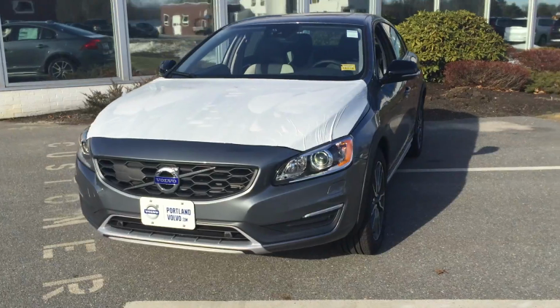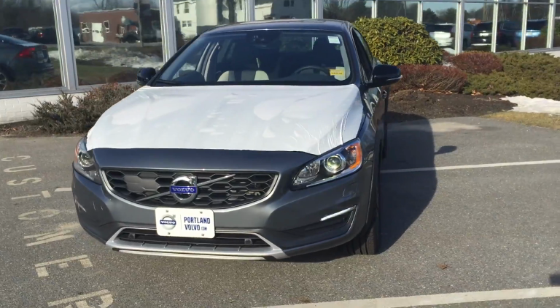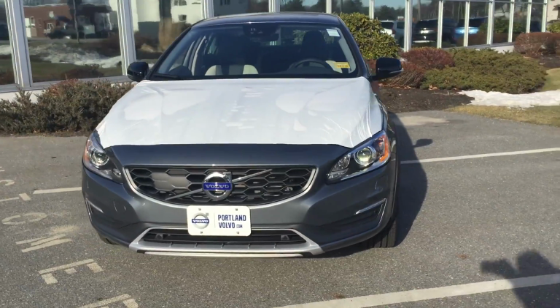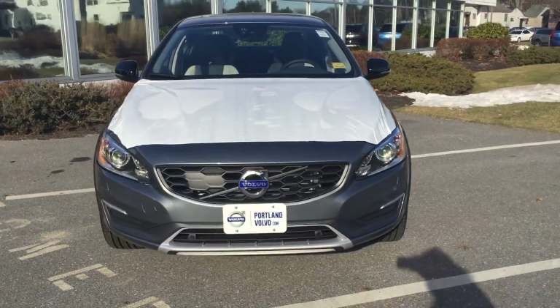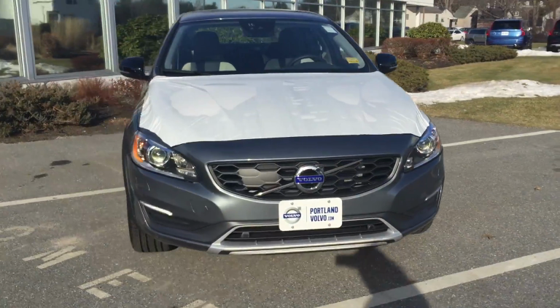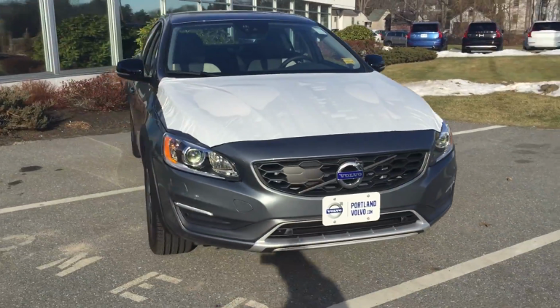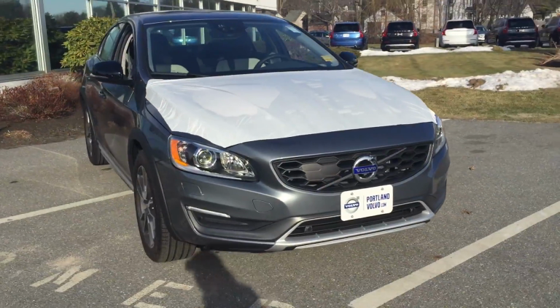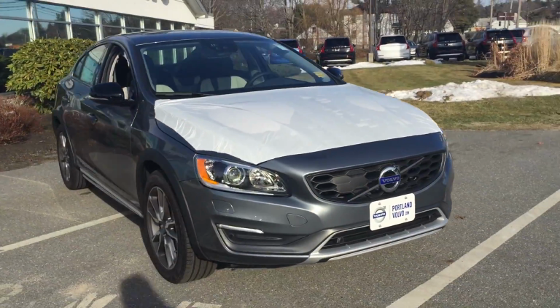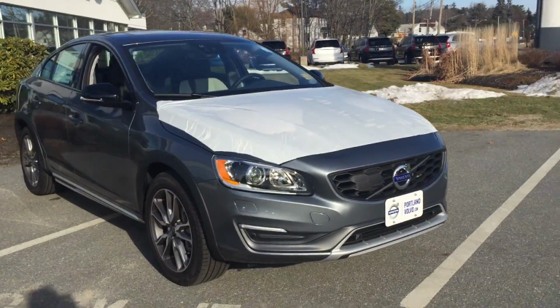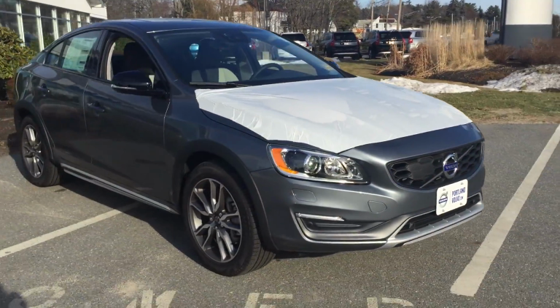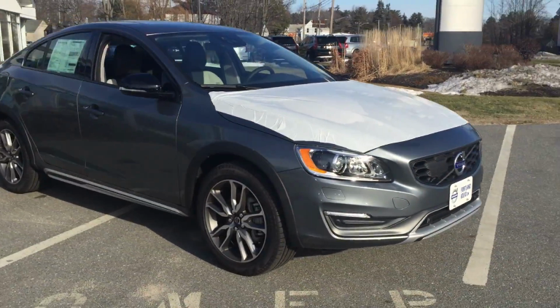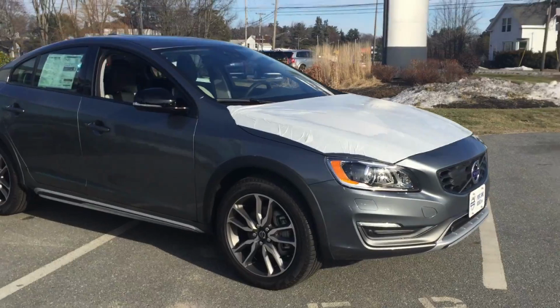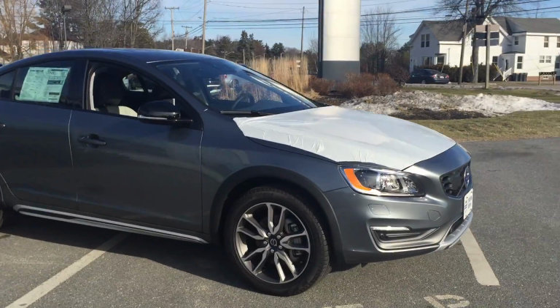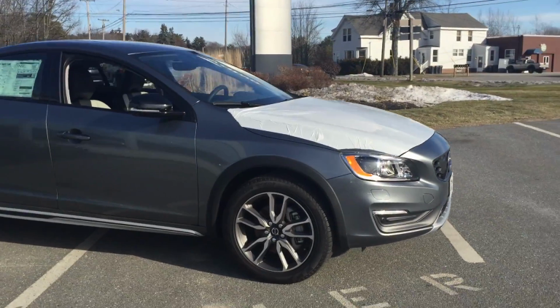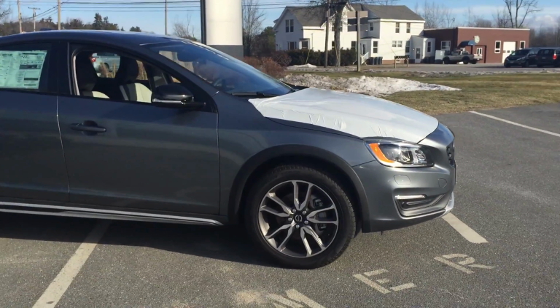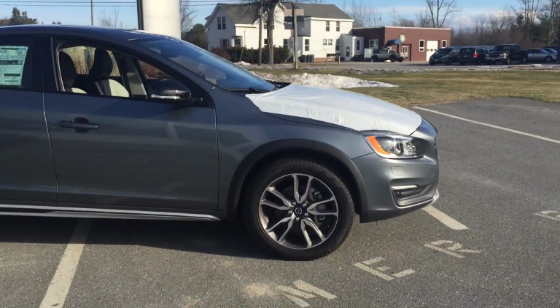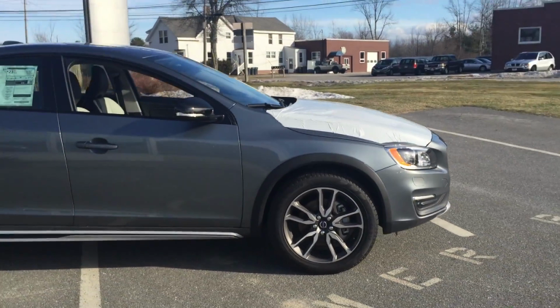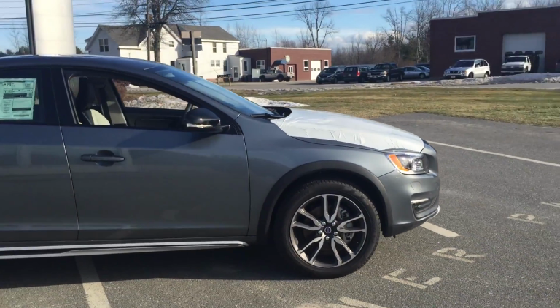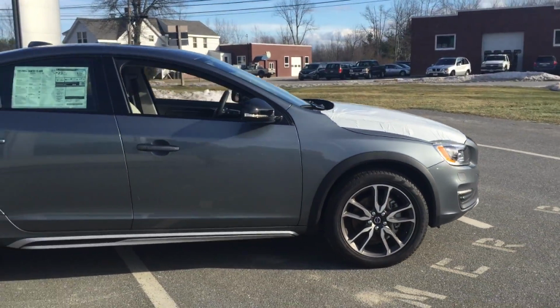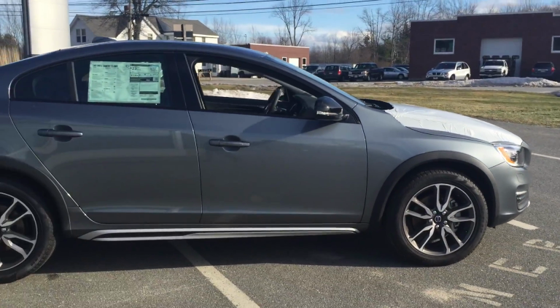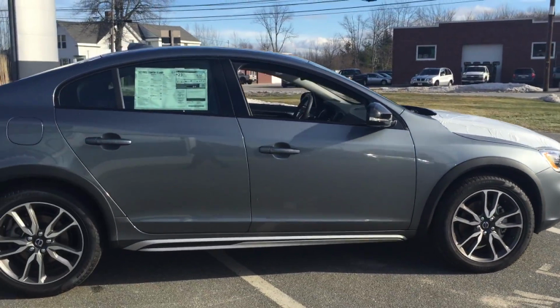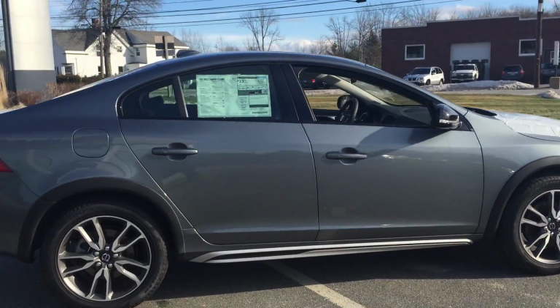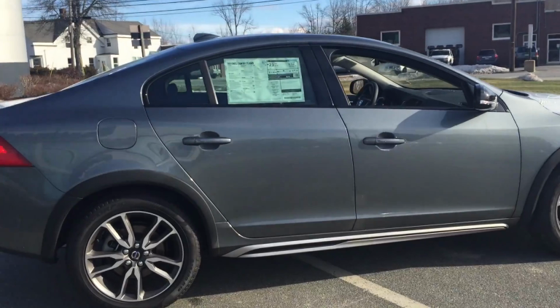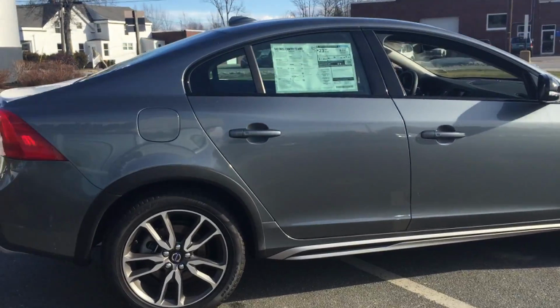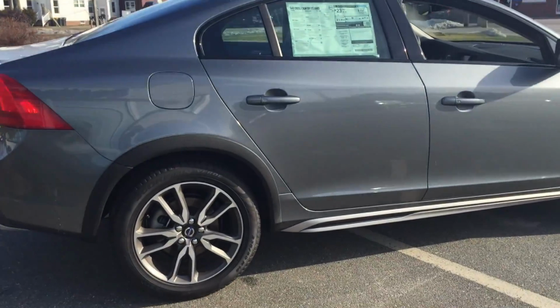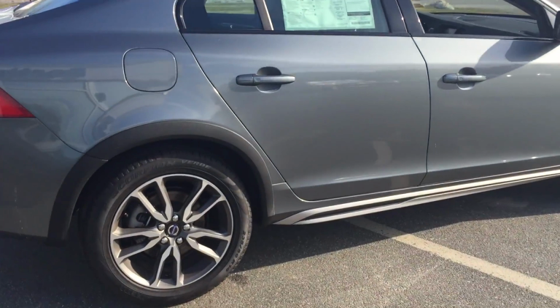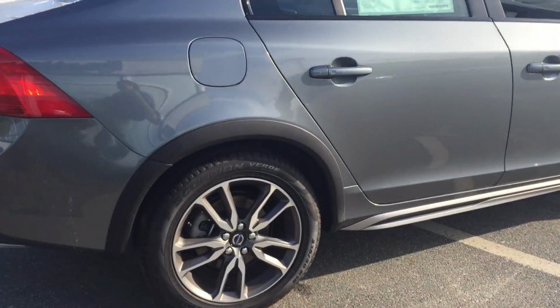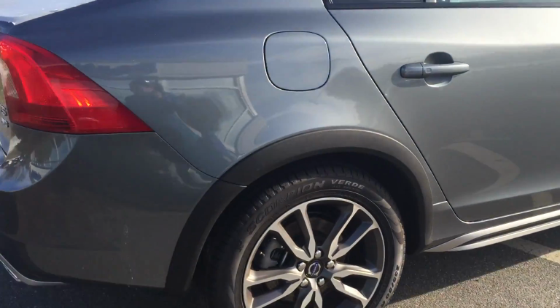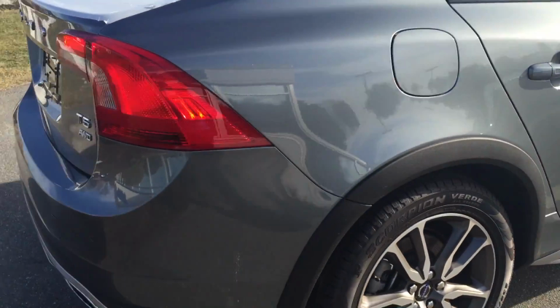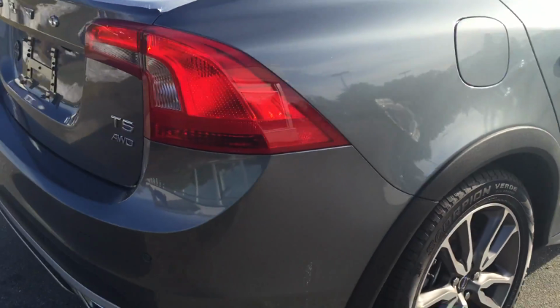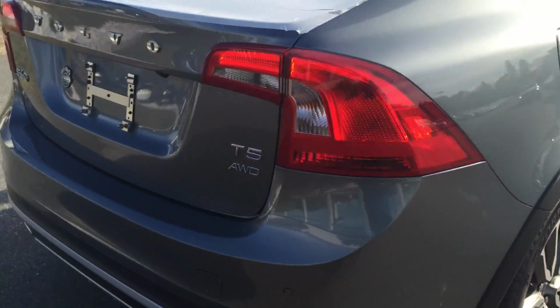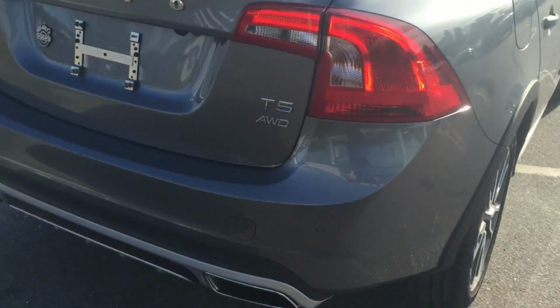Hey guys, it's Christina here at Portland Volvo, showing off this fantastic 2016 Volvo S60 T5 all-wheel drive Cross Country. This is that fantastic S60 riding on that raised platform.